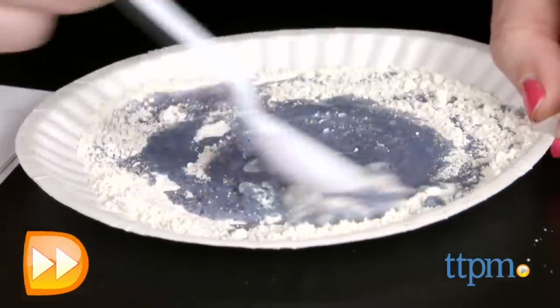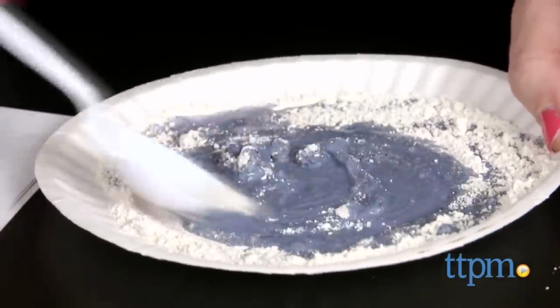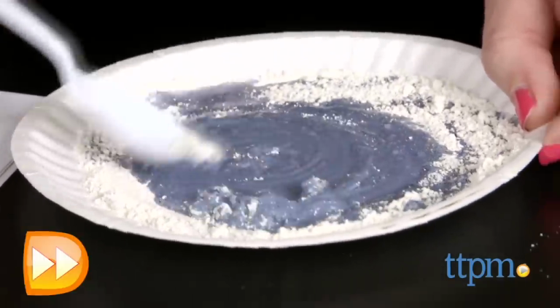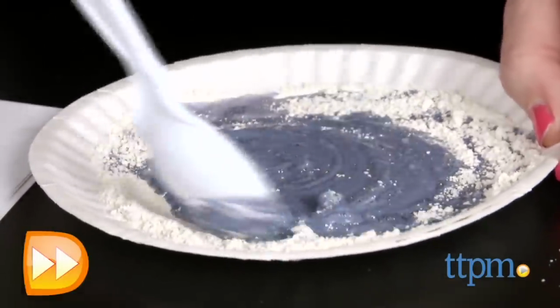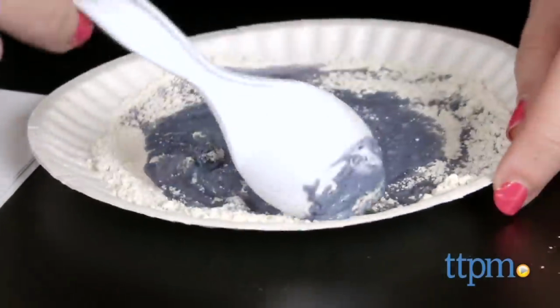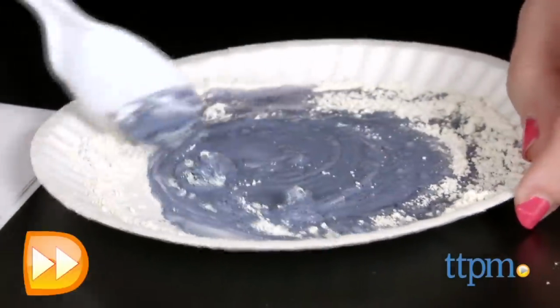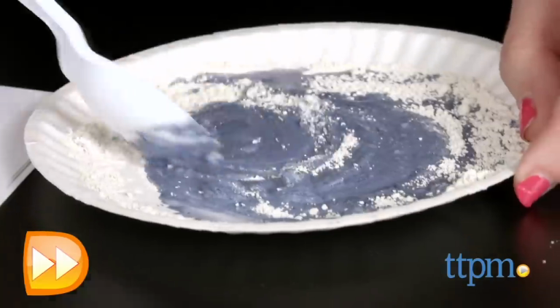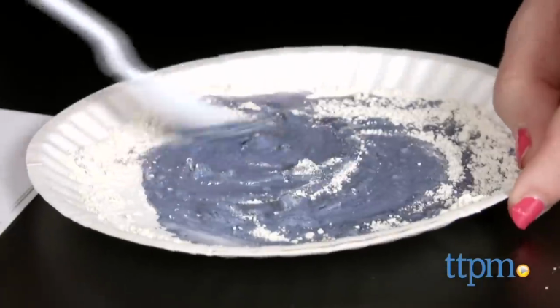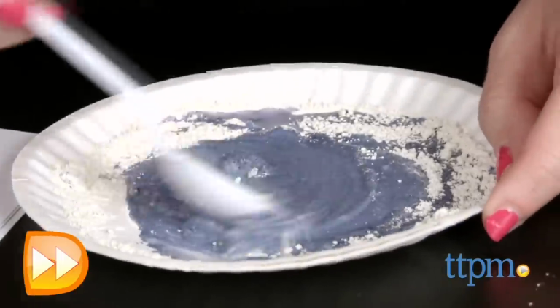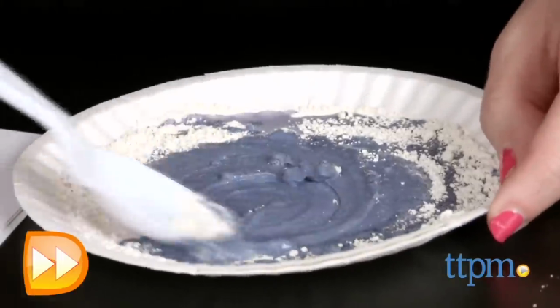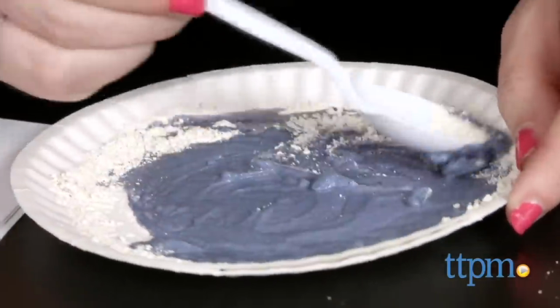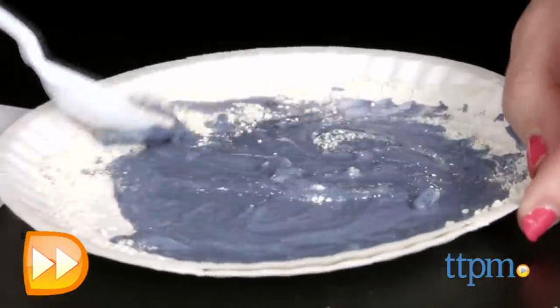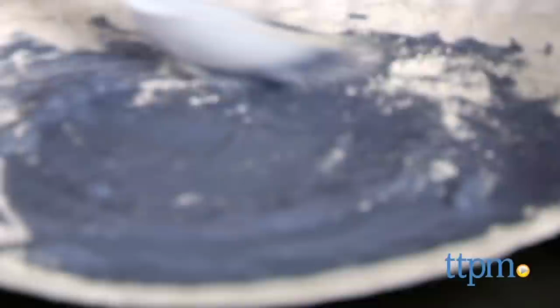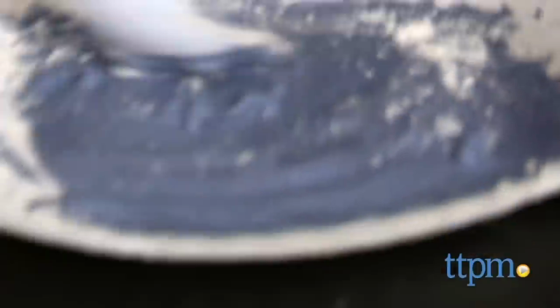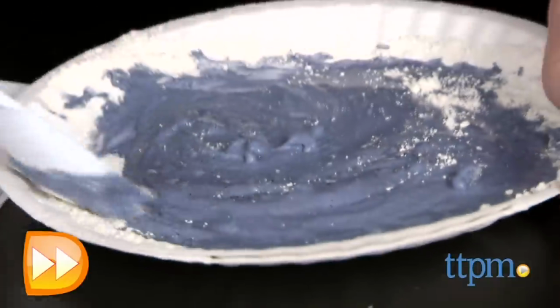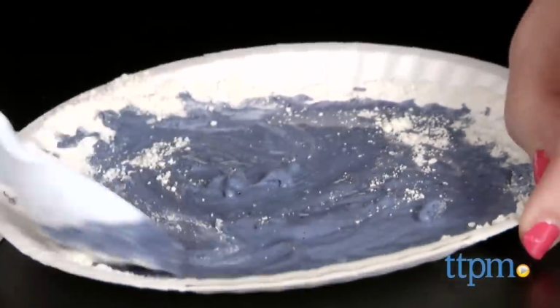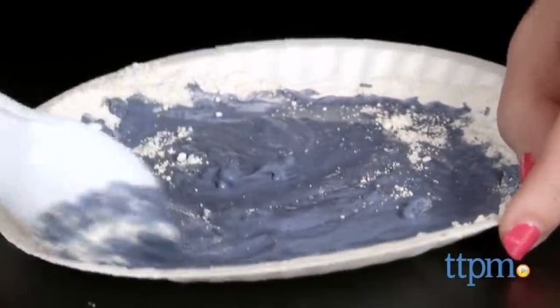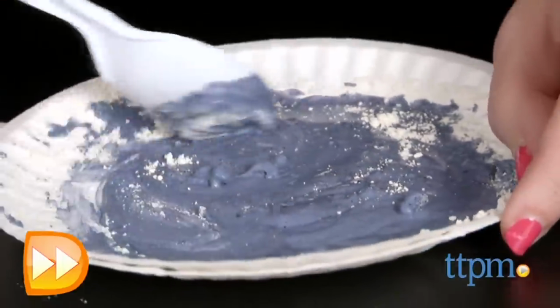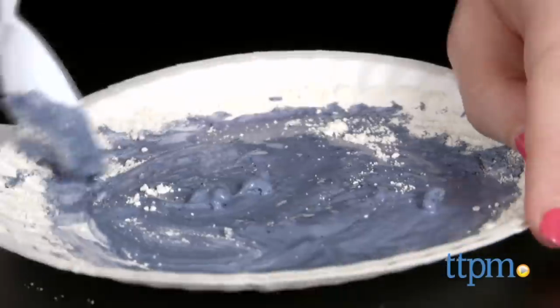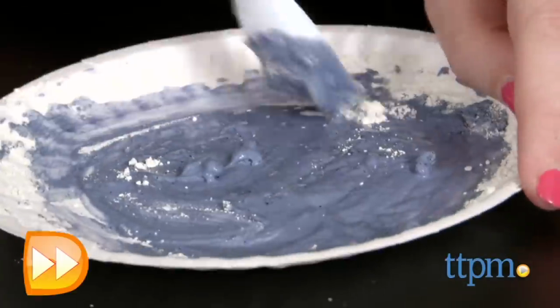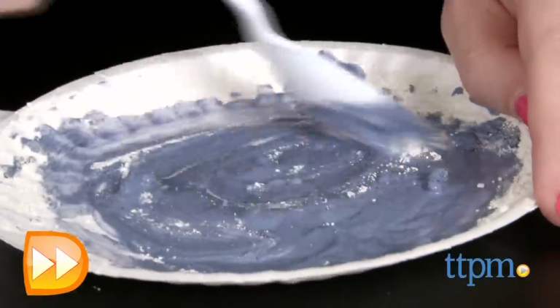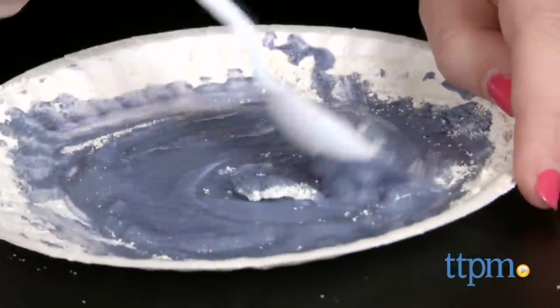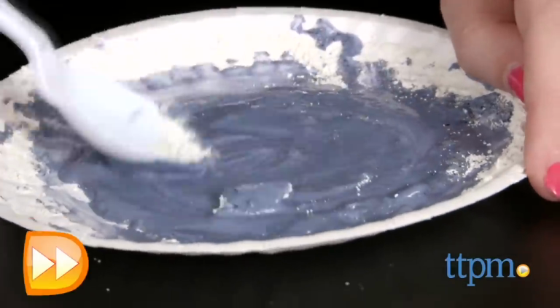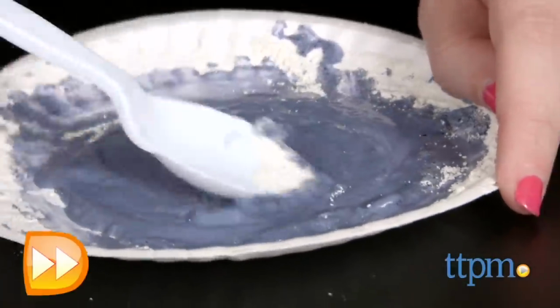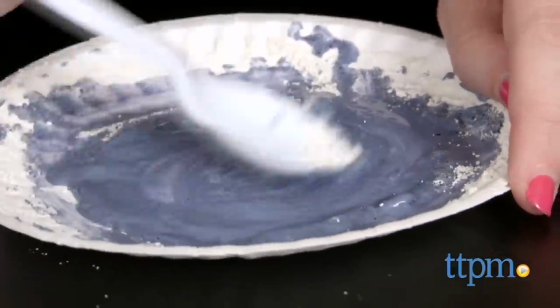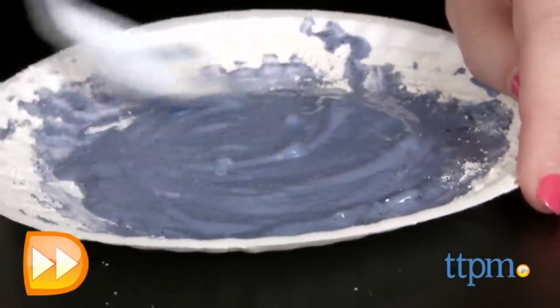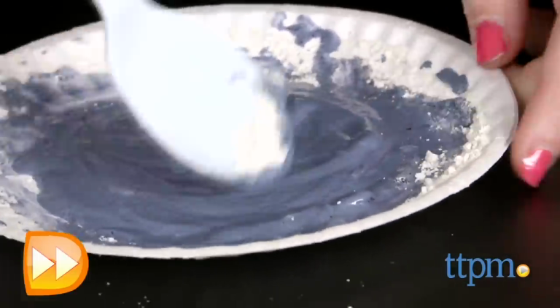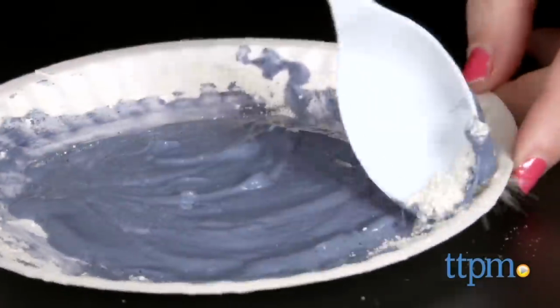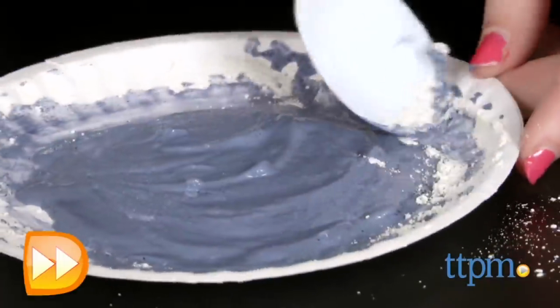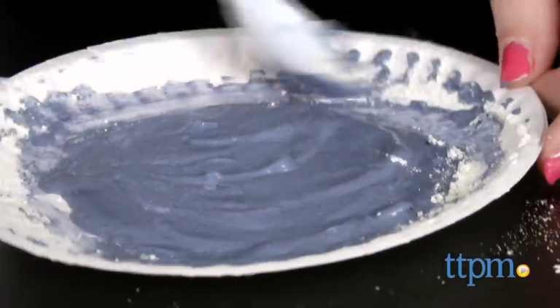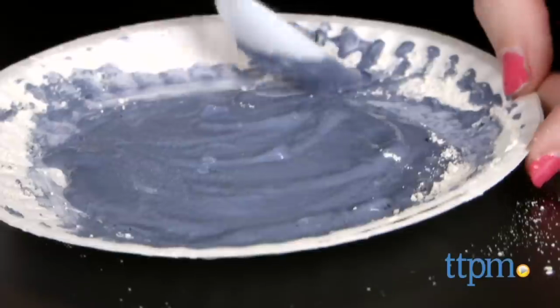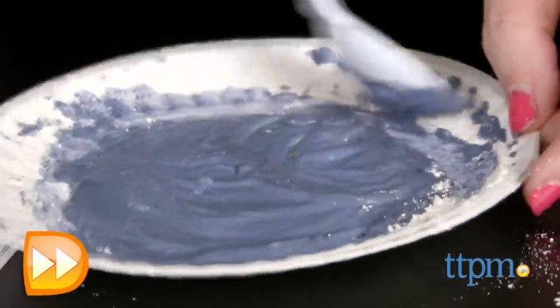You'll need to mix equal portions of the powder with water to create your paint mixtures. We used about a tablespoon of each, which makes a pretty sizable amount of paint to work with, while there is still plenty left behind for repeat play.